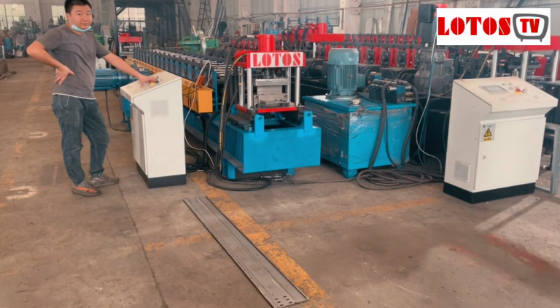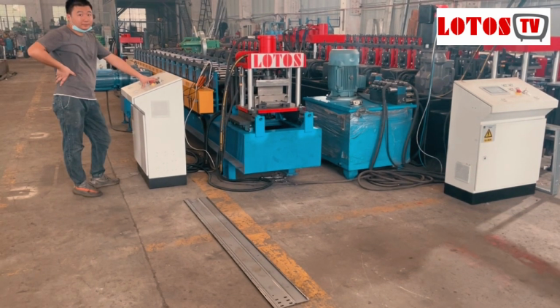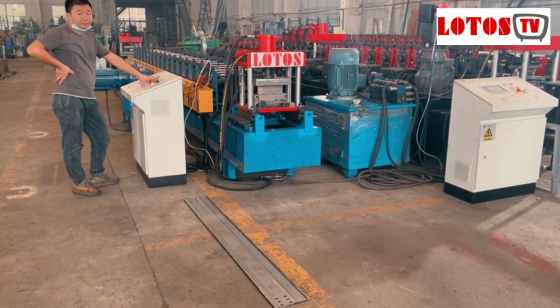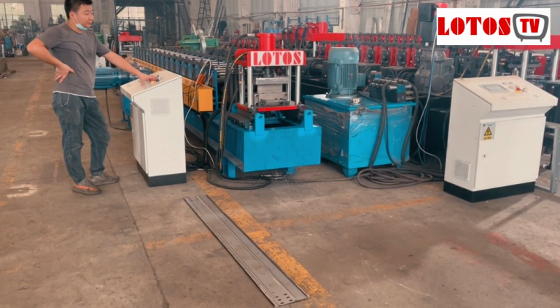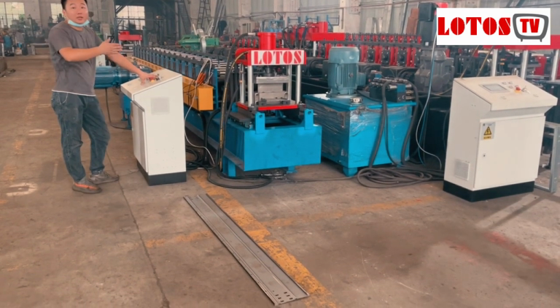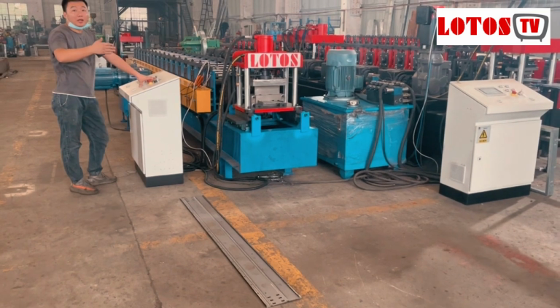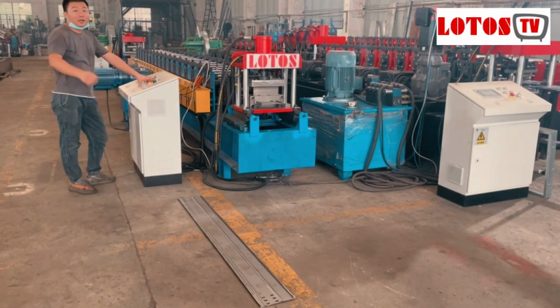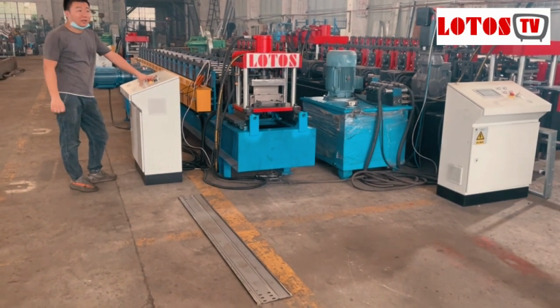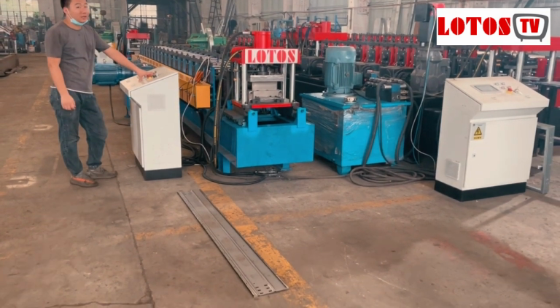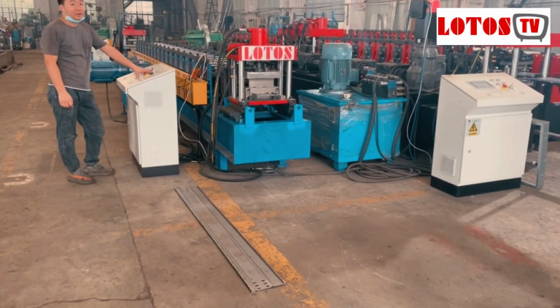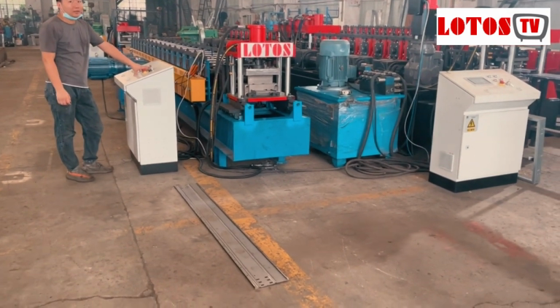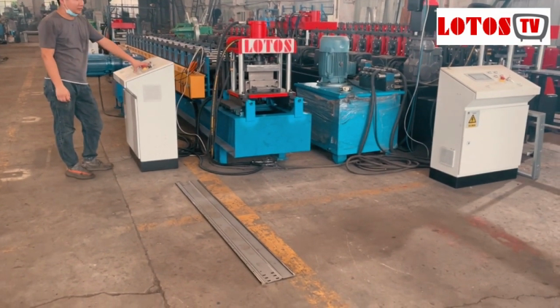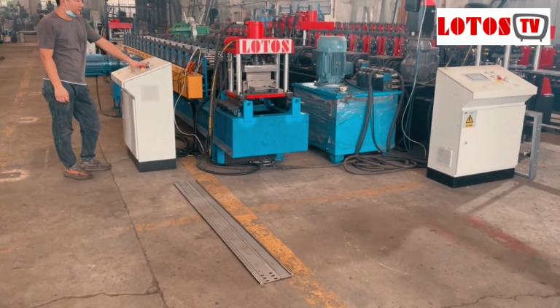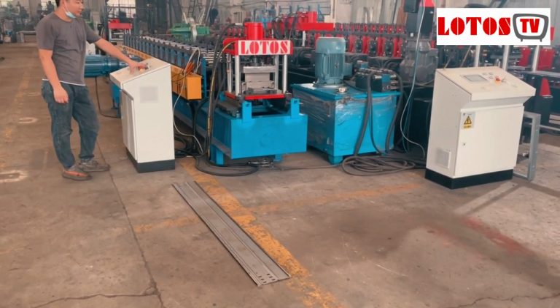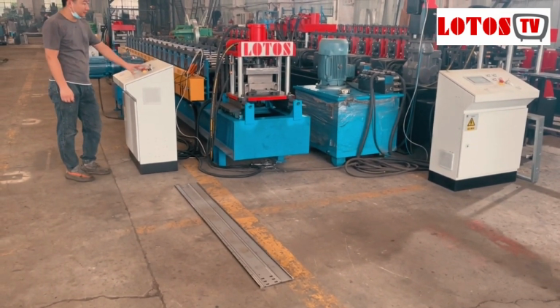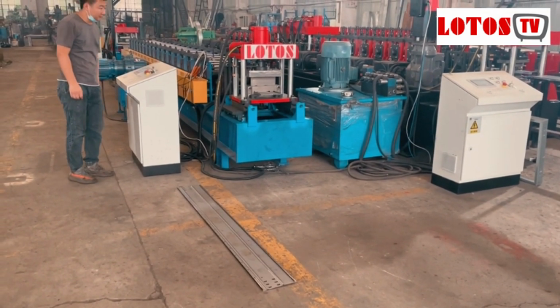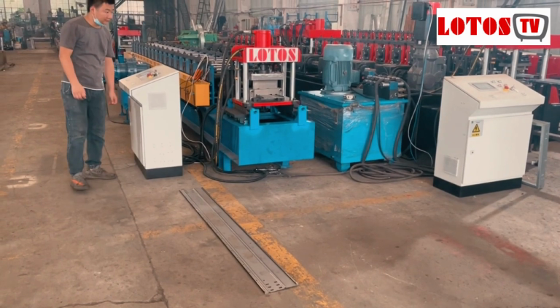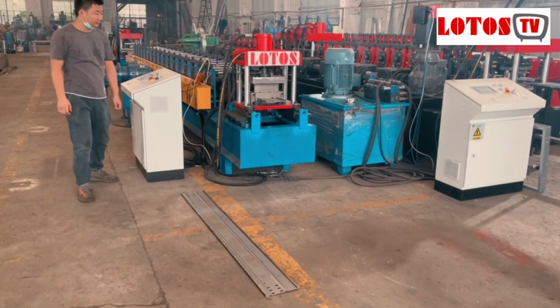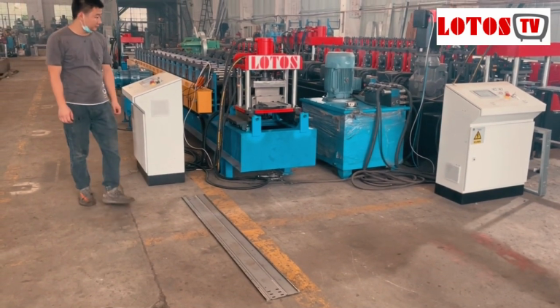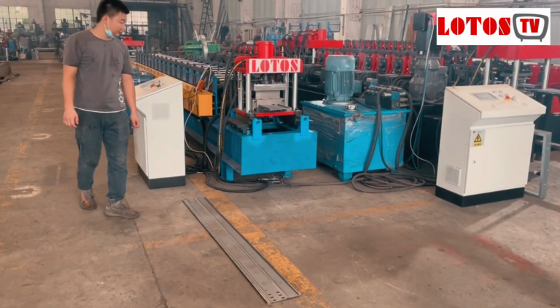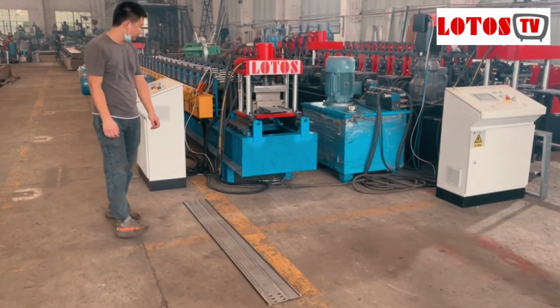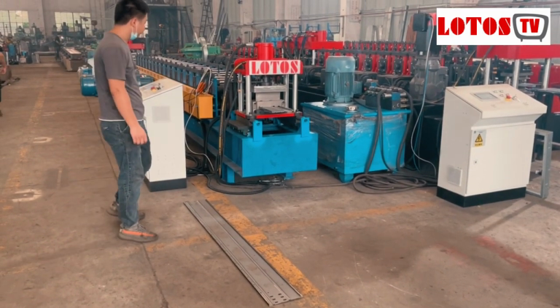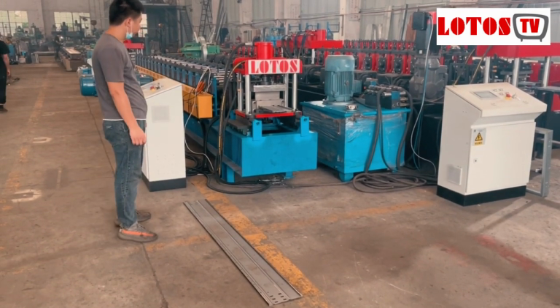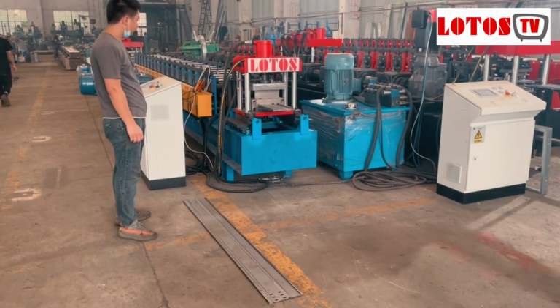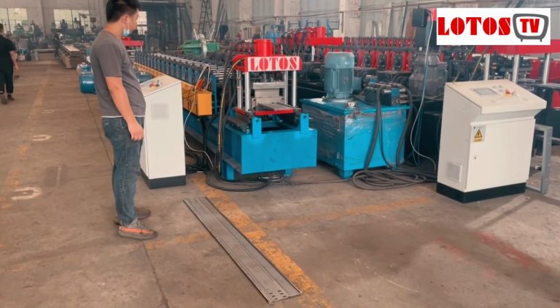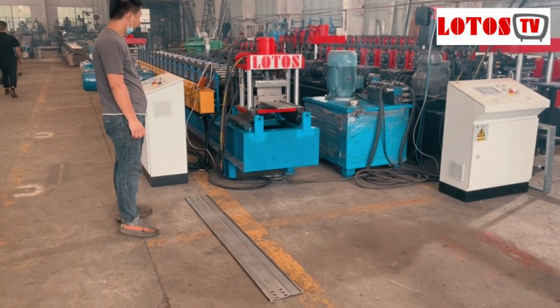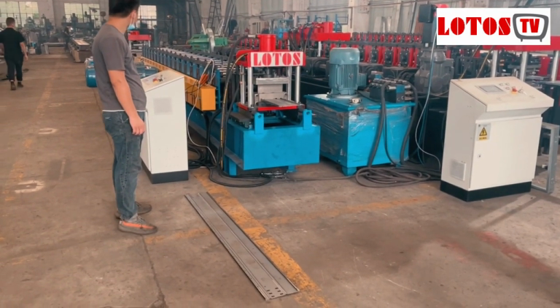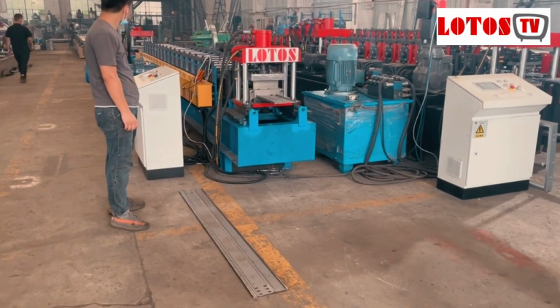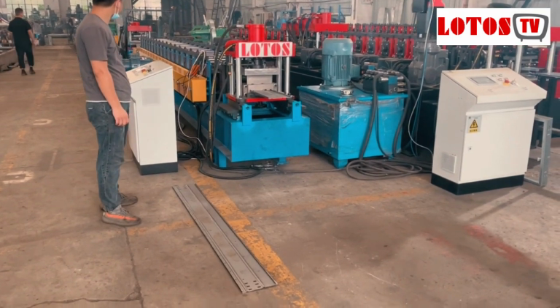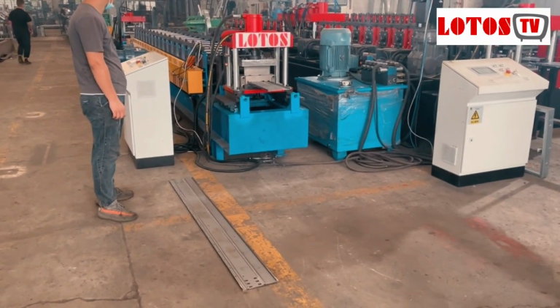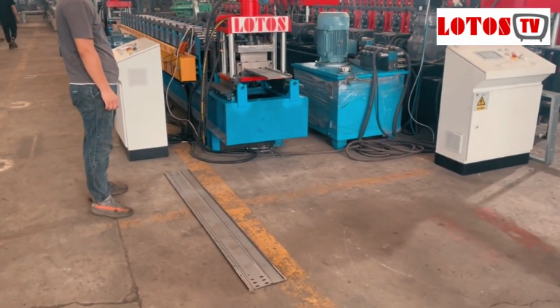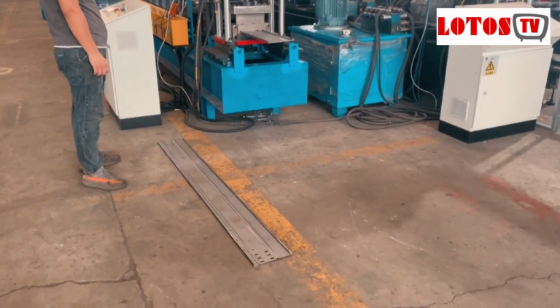Hello everyone. This is Victory today — it's me and the host. We have one cable tray machine here in the workshop and we're just going to run the line for you.